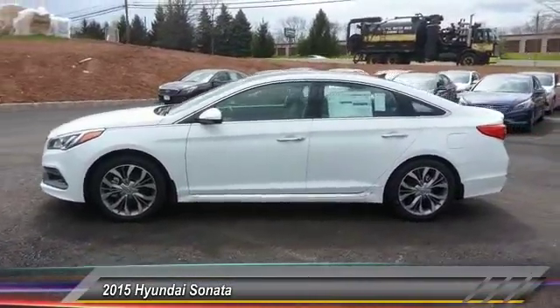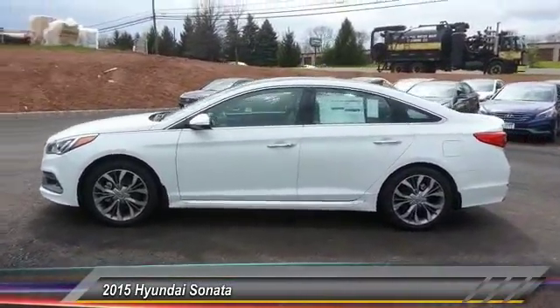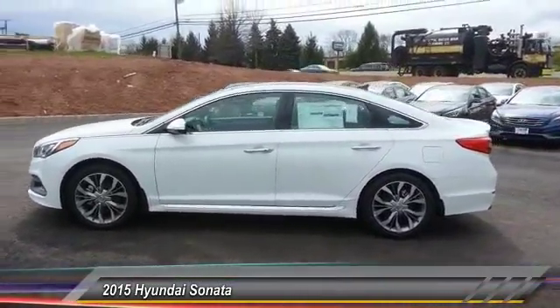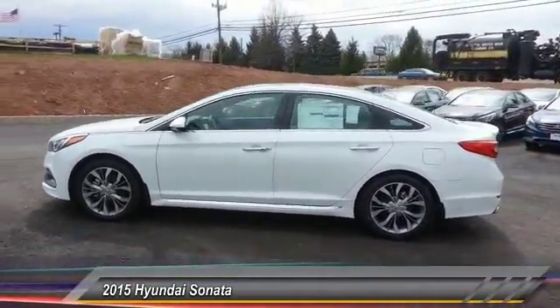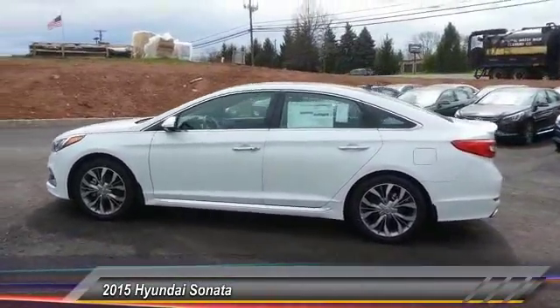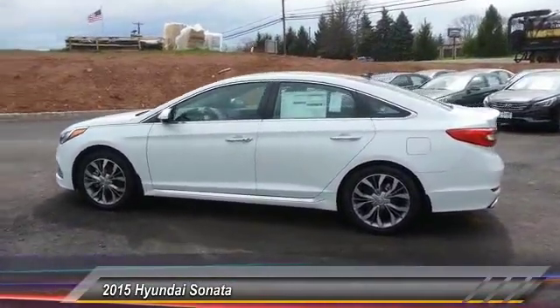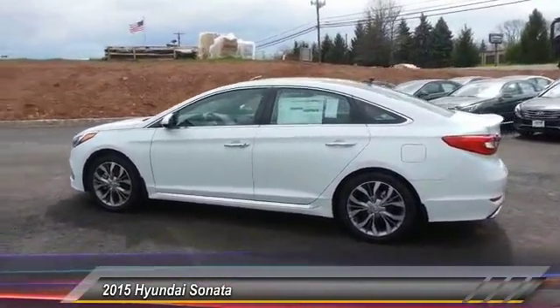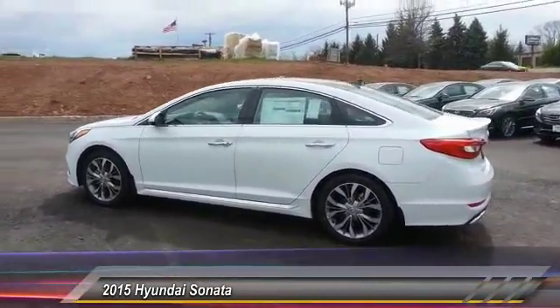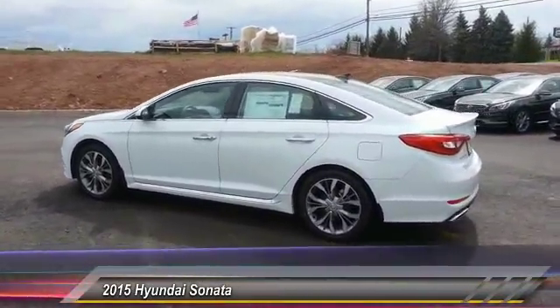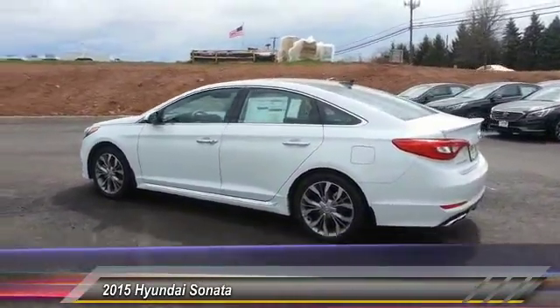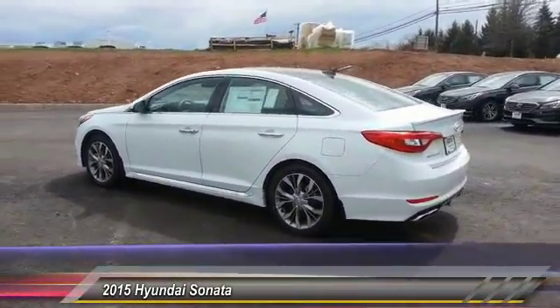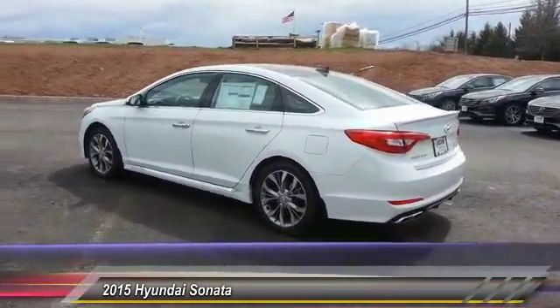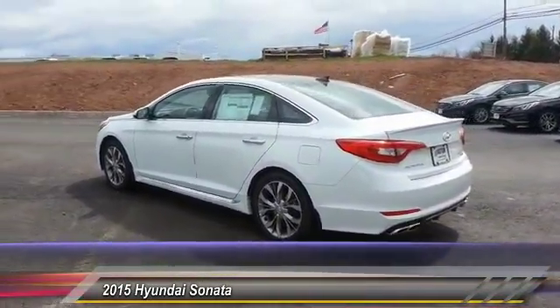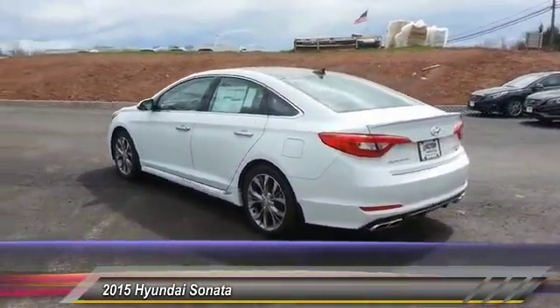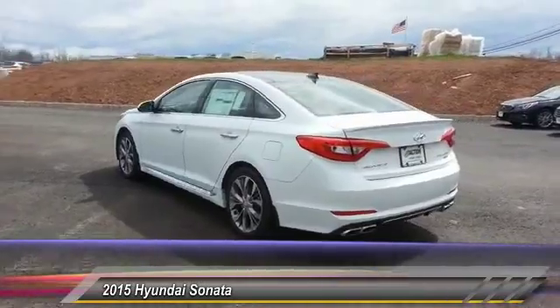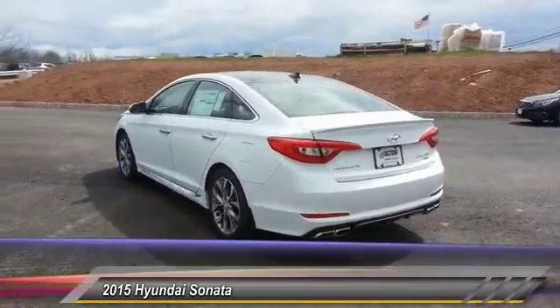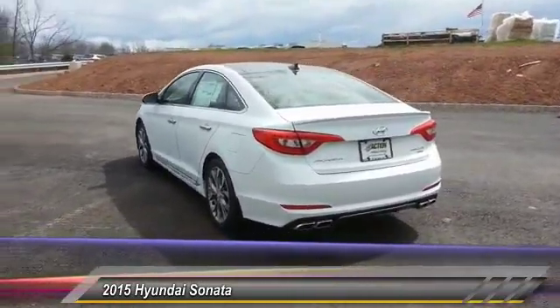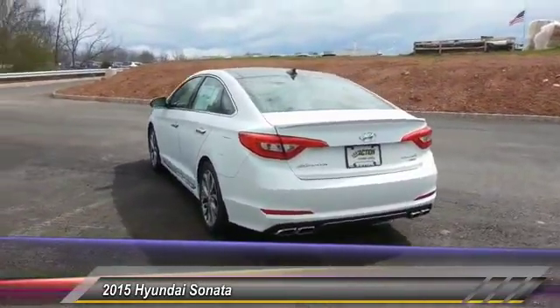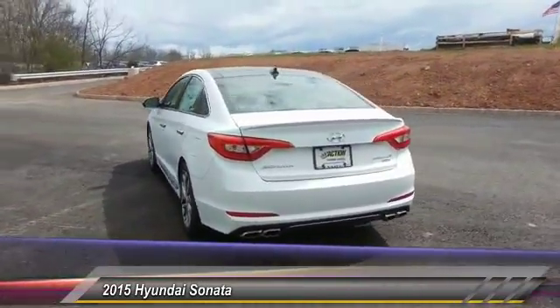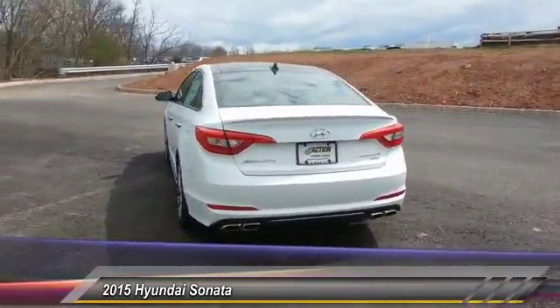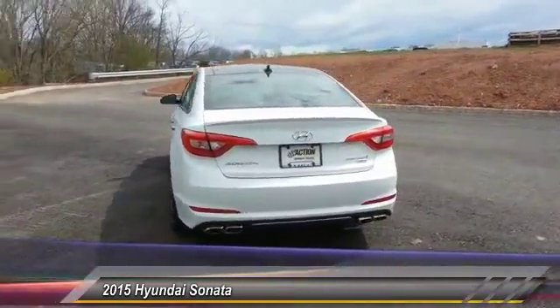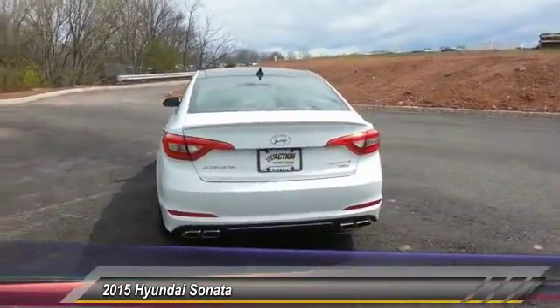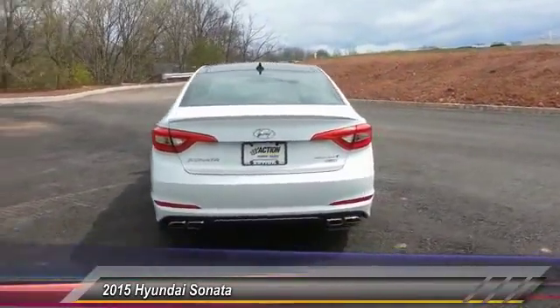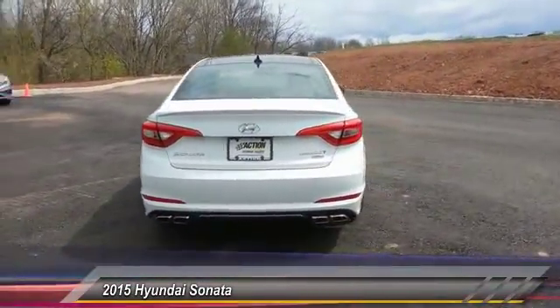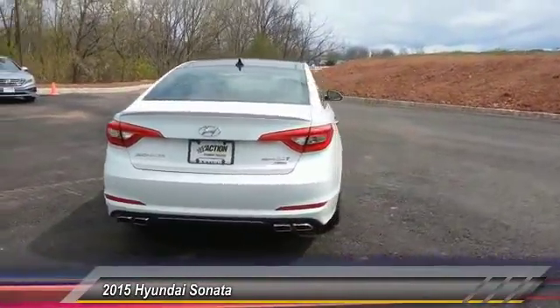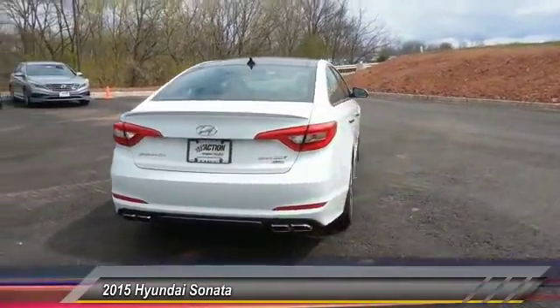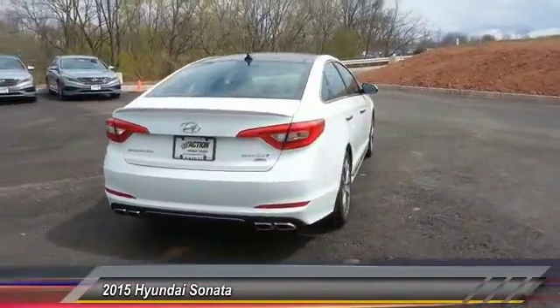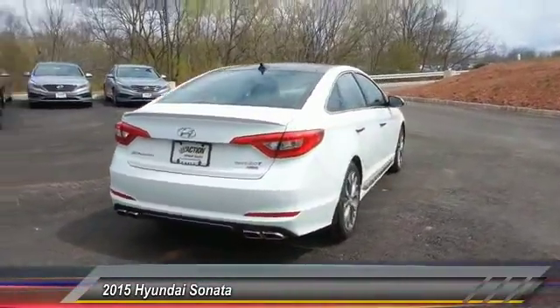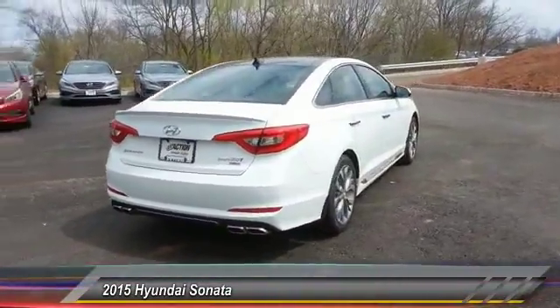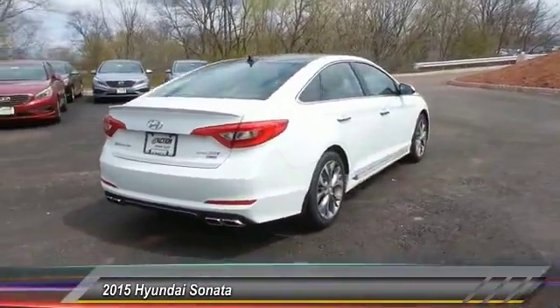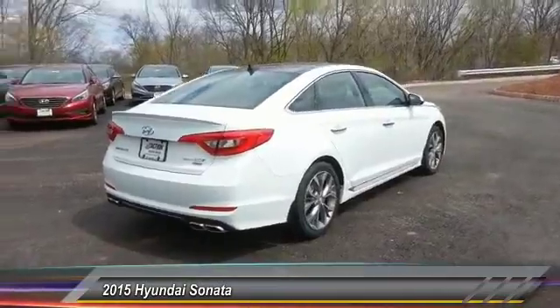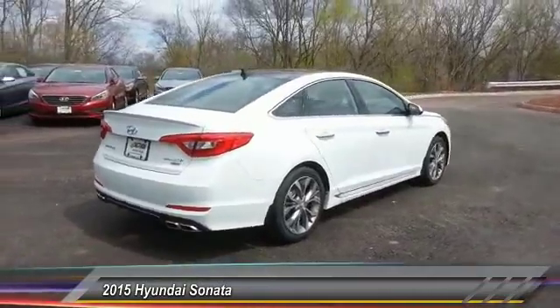Don't forget the exterior corrosion protection — a 14-step roto-dip system that provides unmatched protection for your Sonata, and is priced below $35,000.